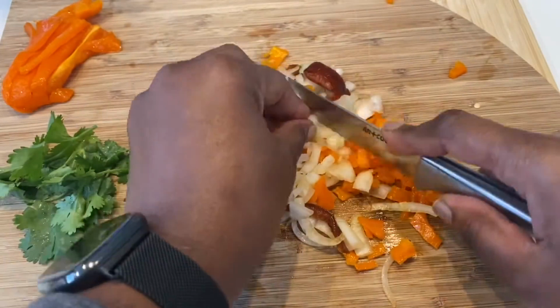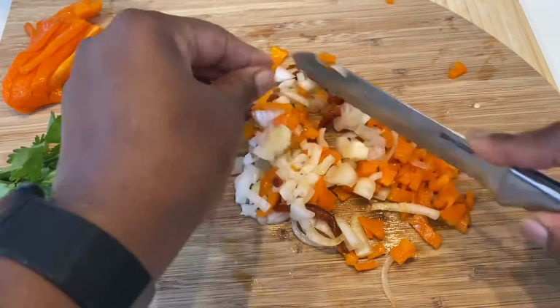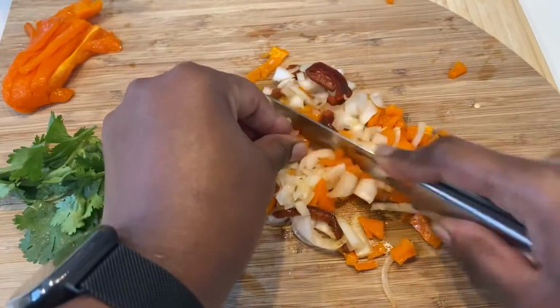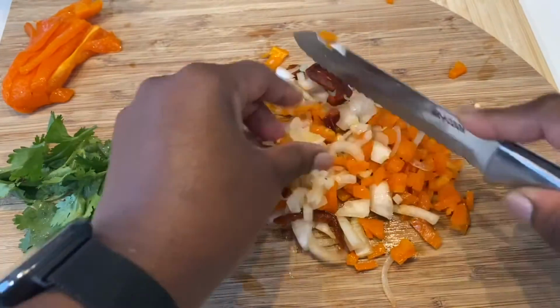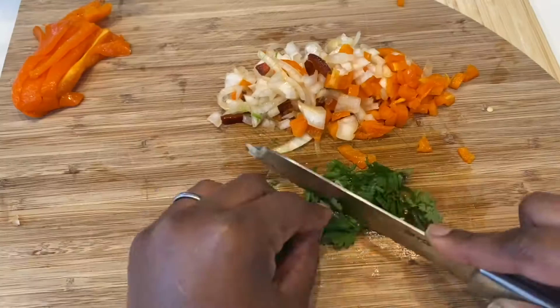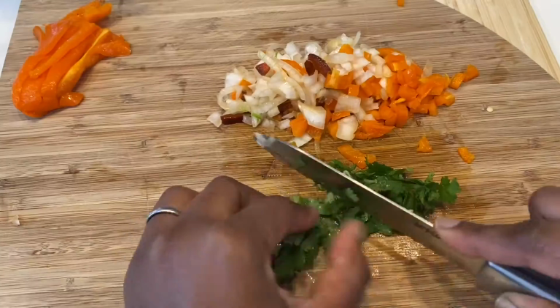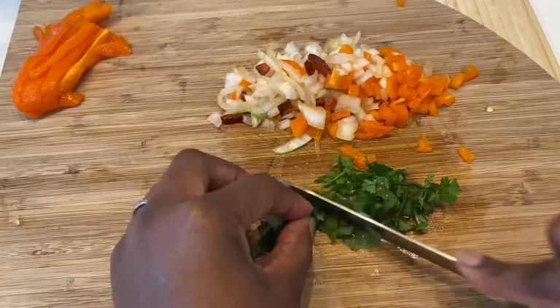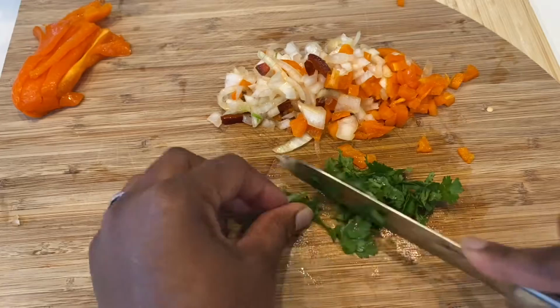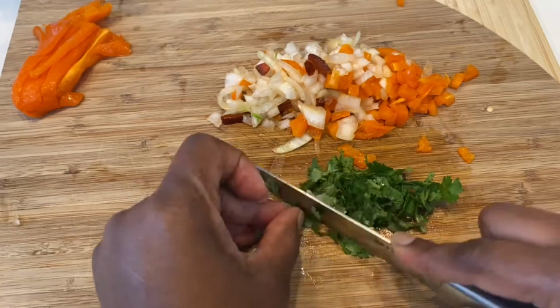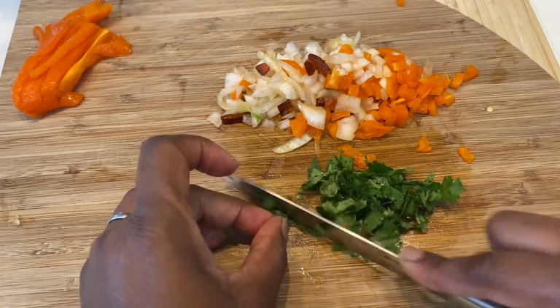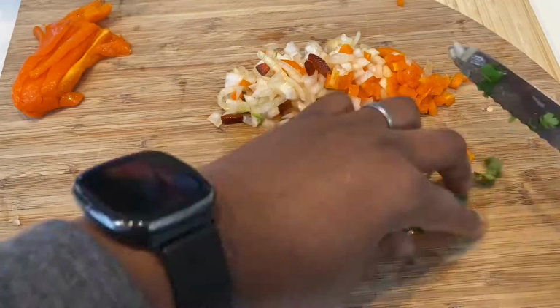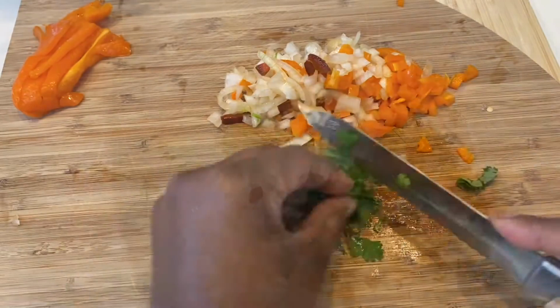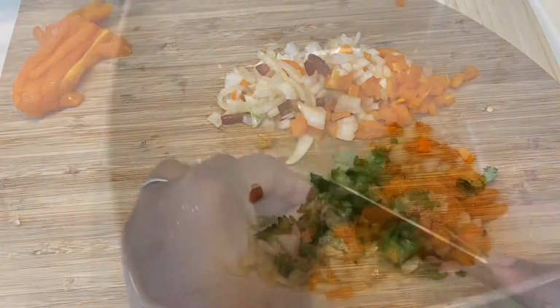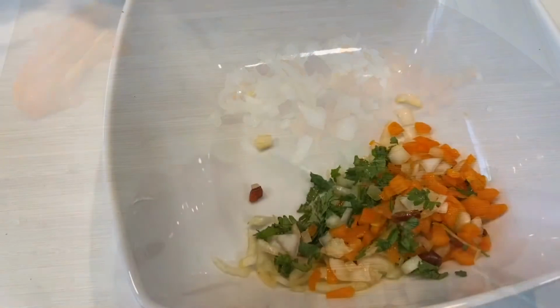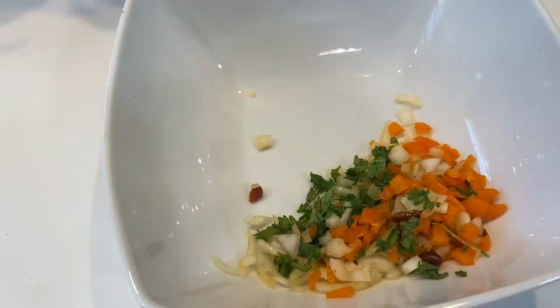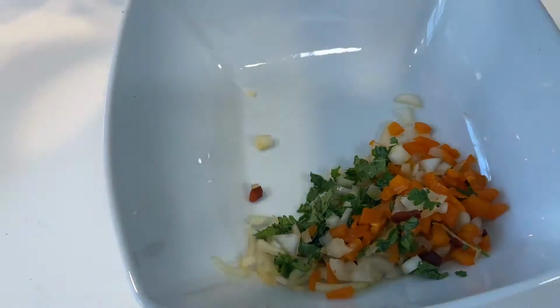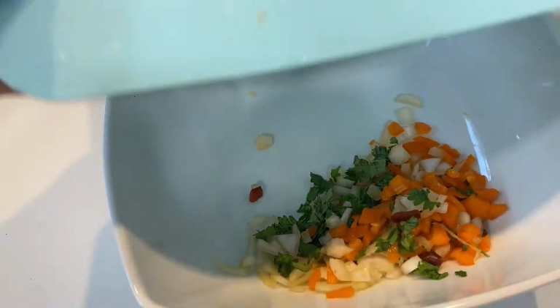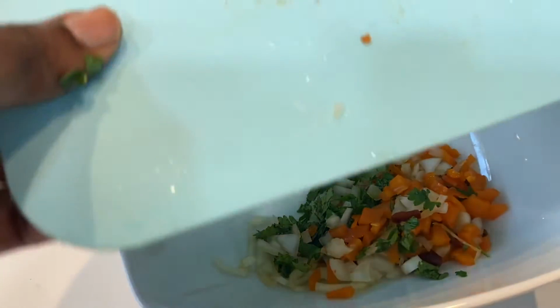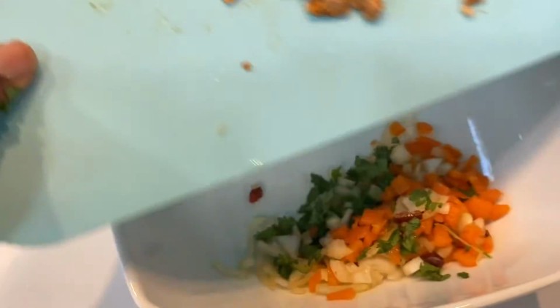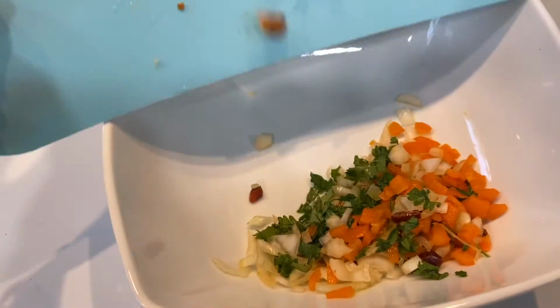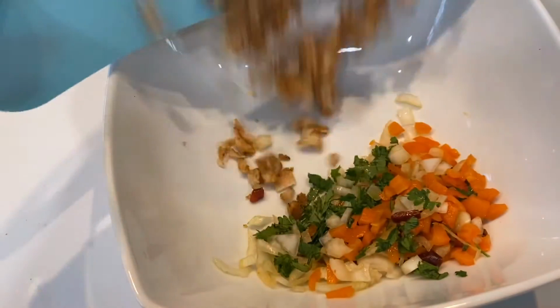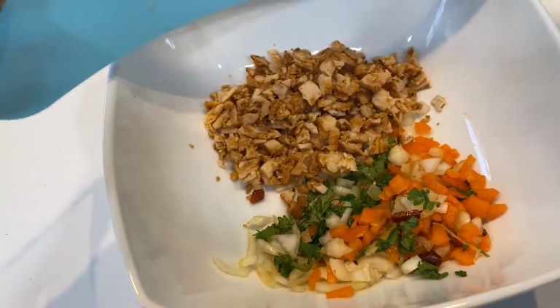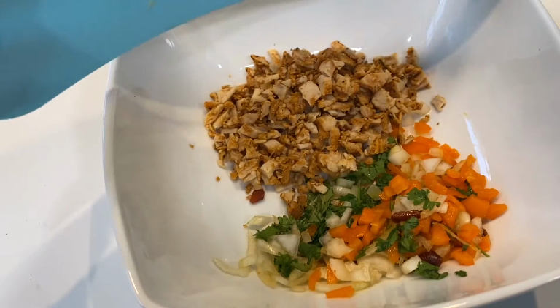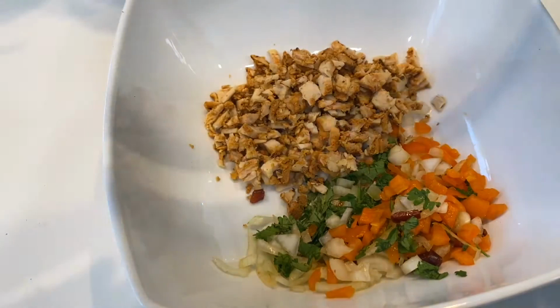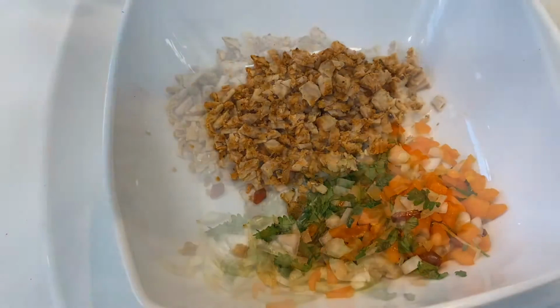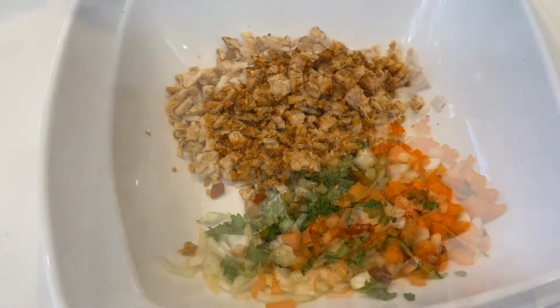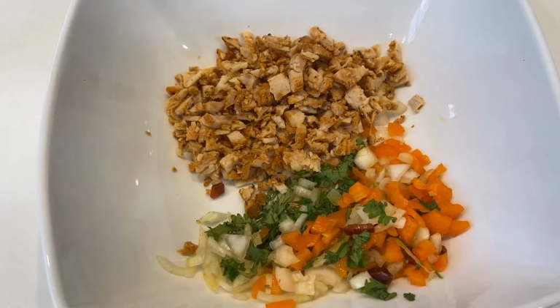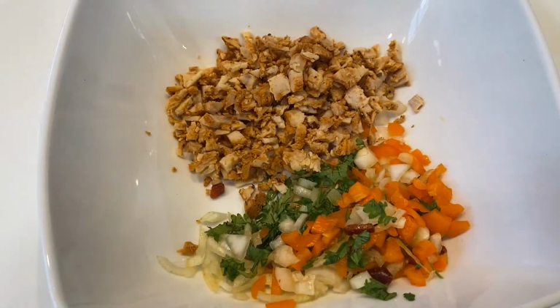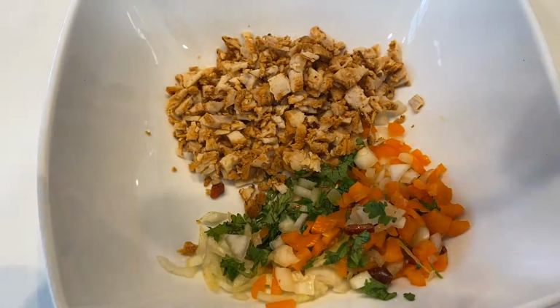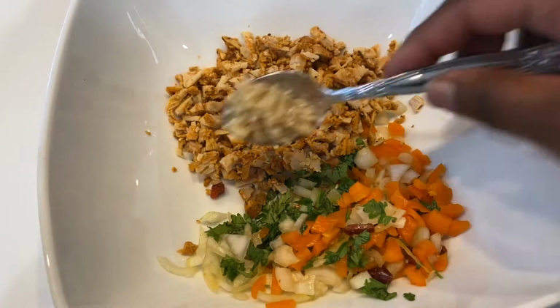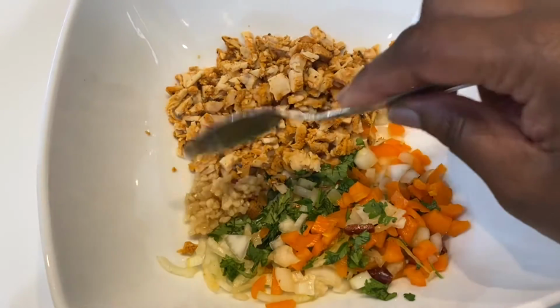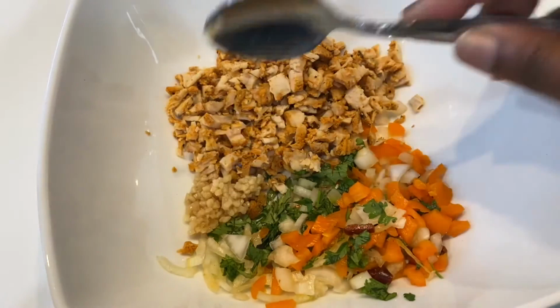Use cilantro — if you don't have cilantro, you can use some parsley. I'm all about using what you have in your house. Next, you're going to put all those chopped ingredients in a bowl with one tablespoon of garlic.